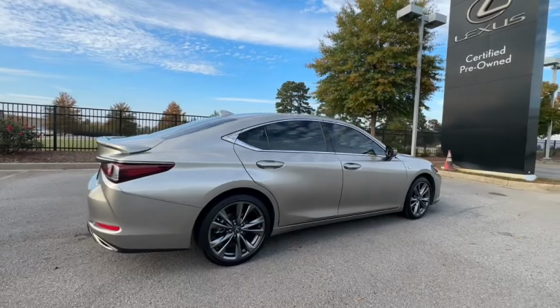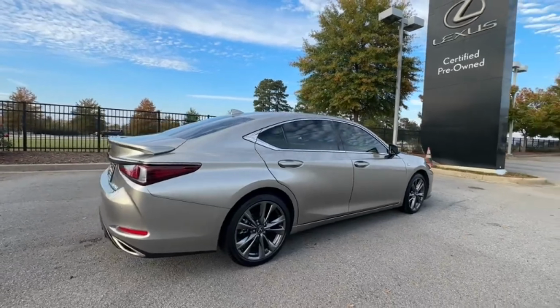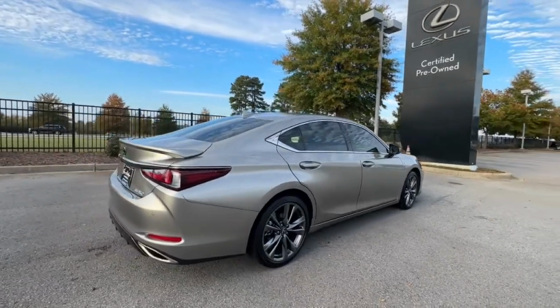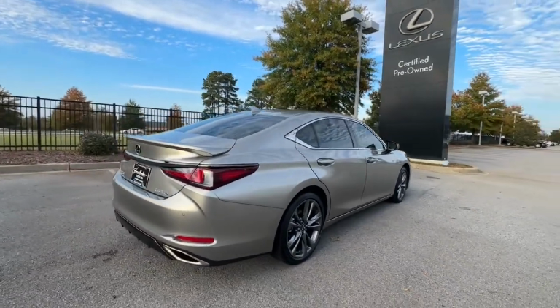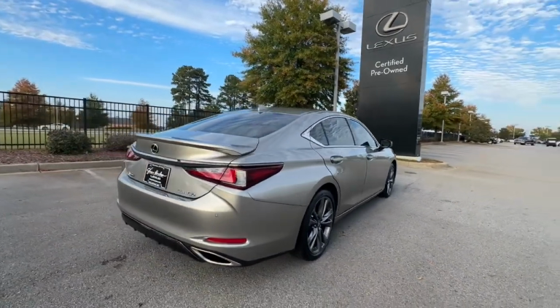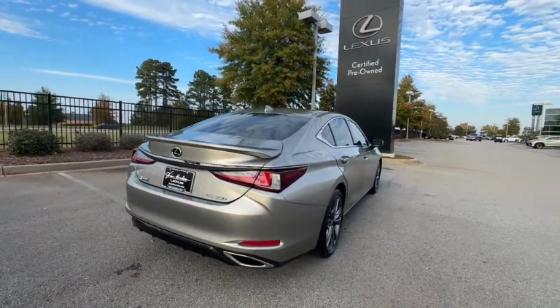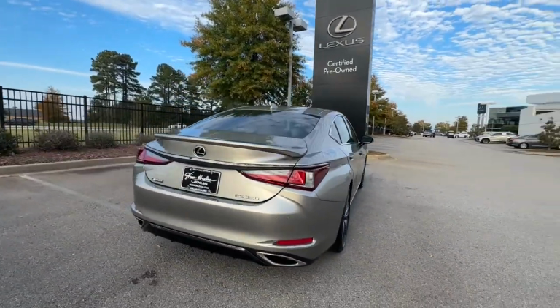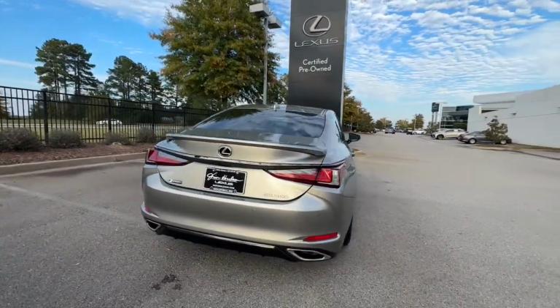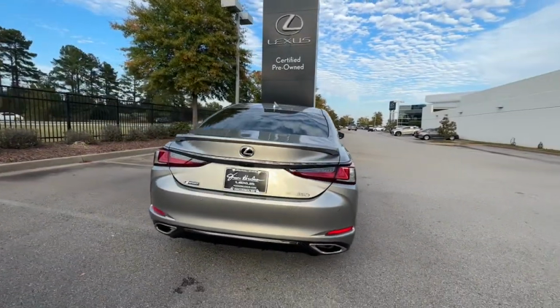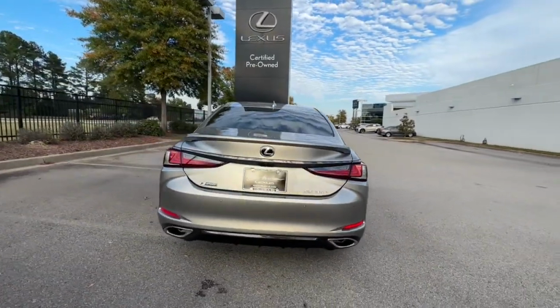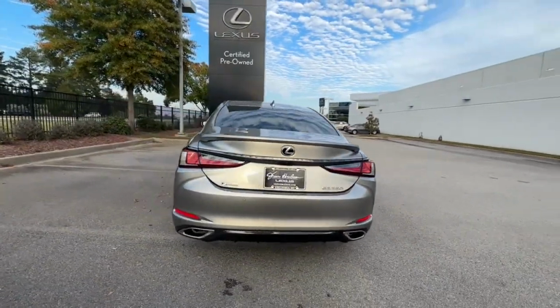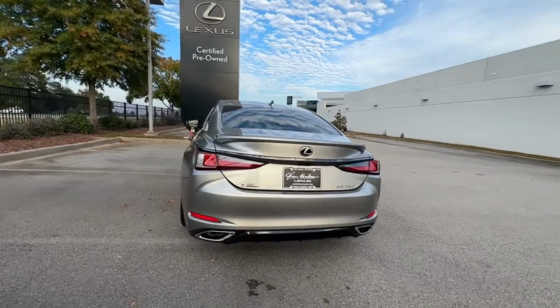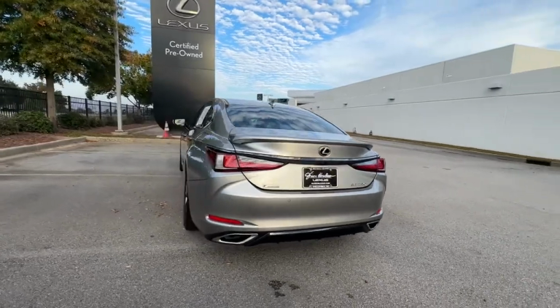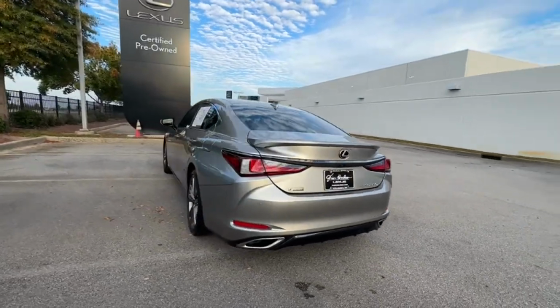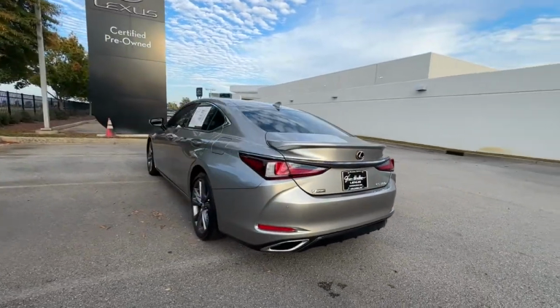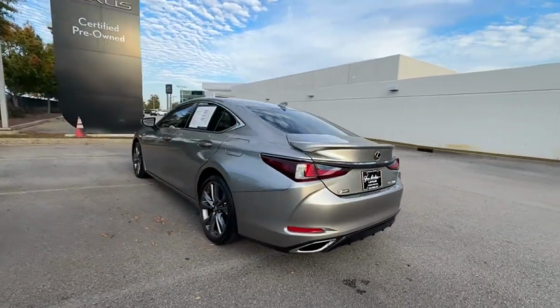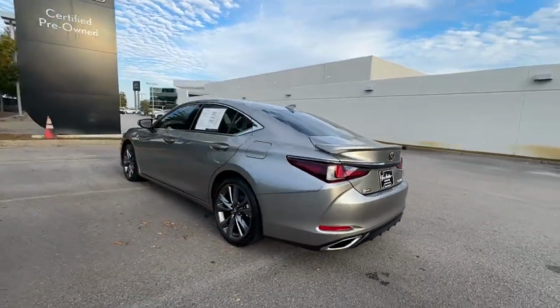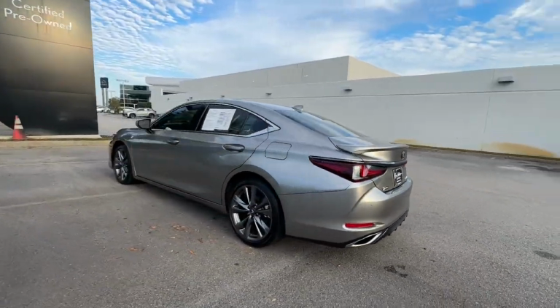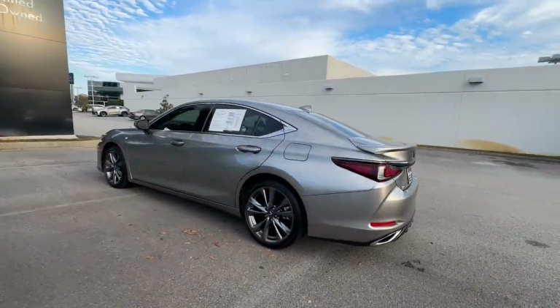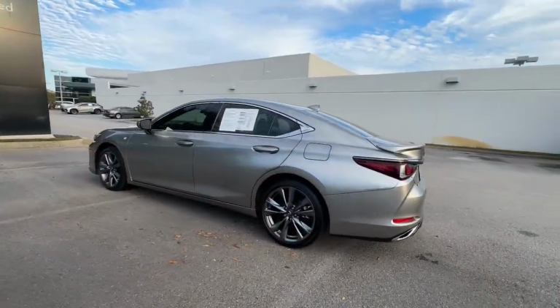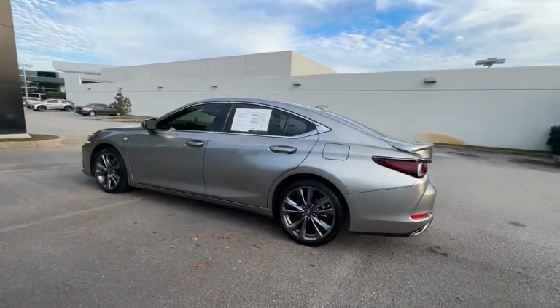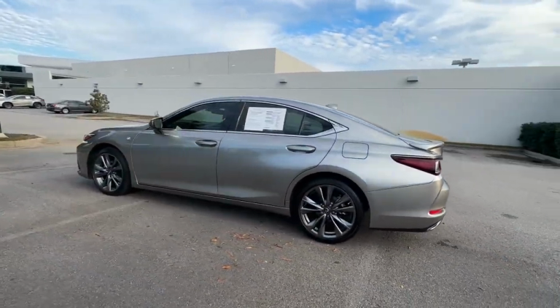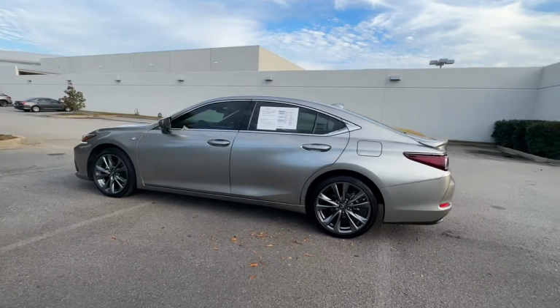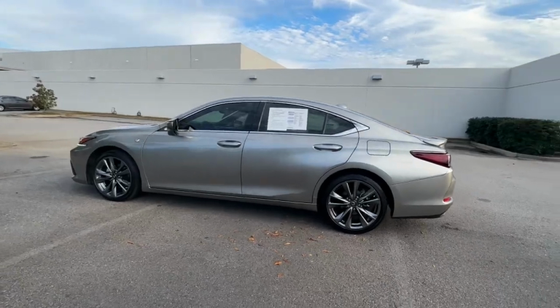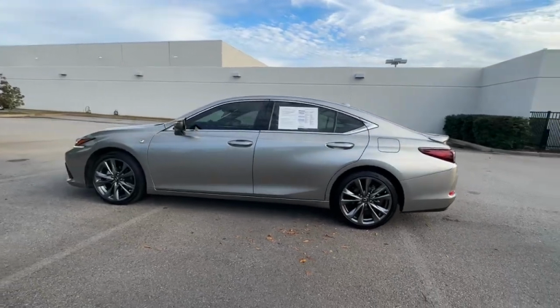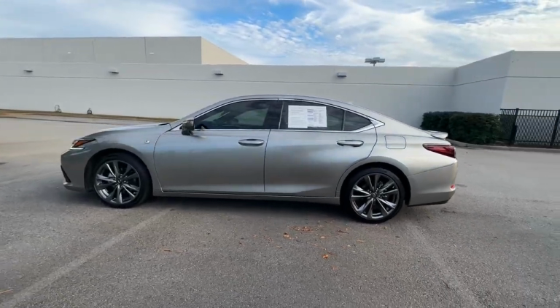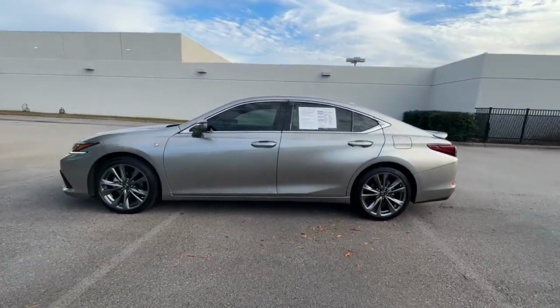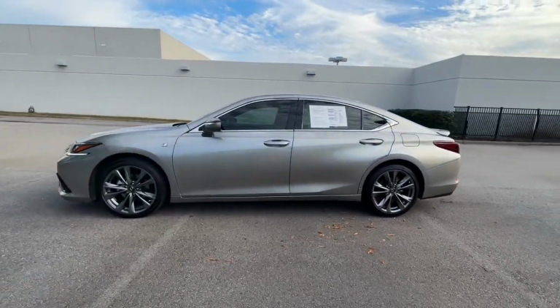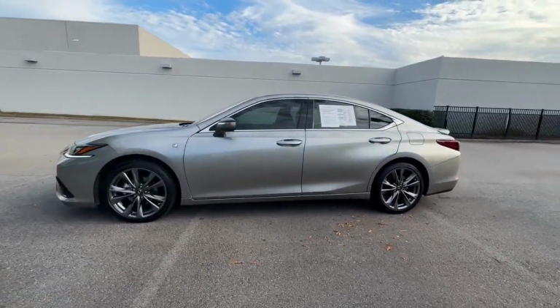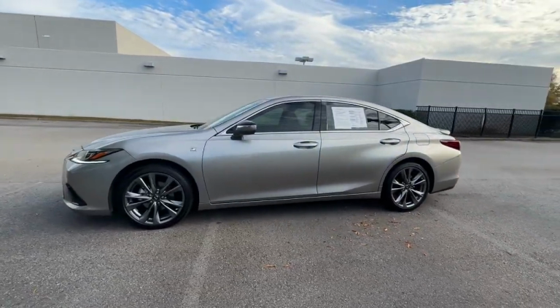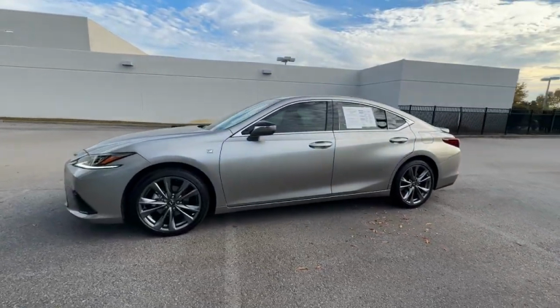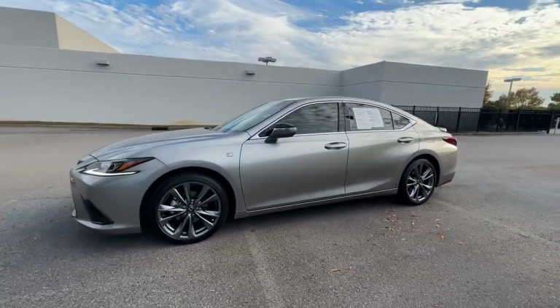Here's a seductively styled ES that's loaded with desirable features. From its daring coupe-like silhouette to its spacious, refined interior and suite of safety and infotainment tech, this plush midsize sedan thrills and delights at every turn.